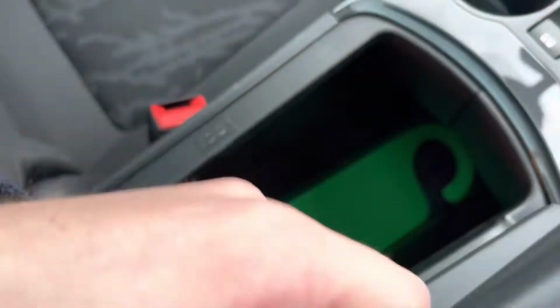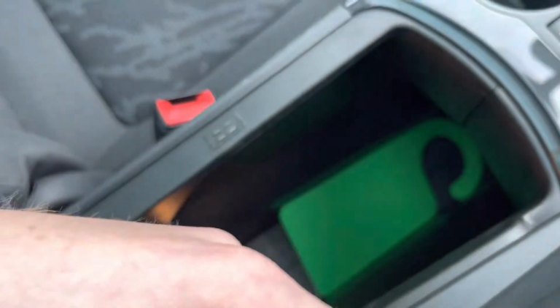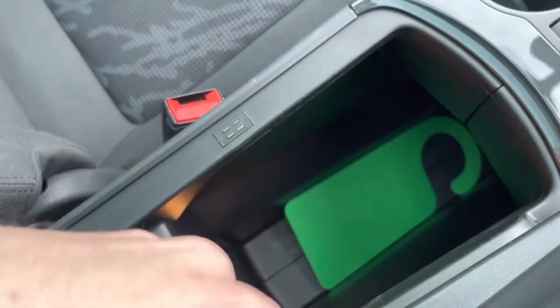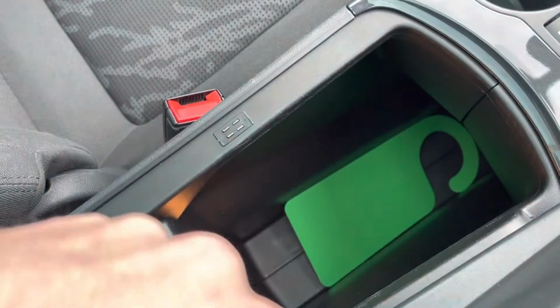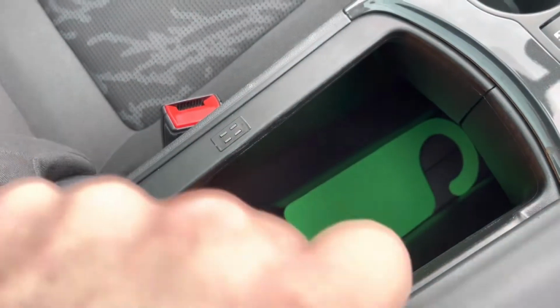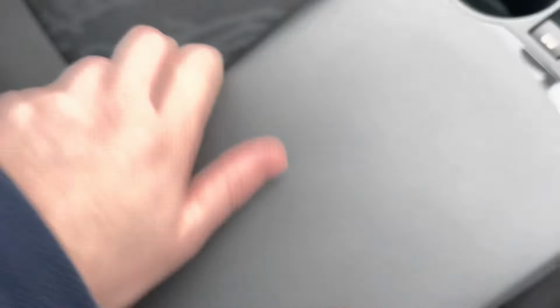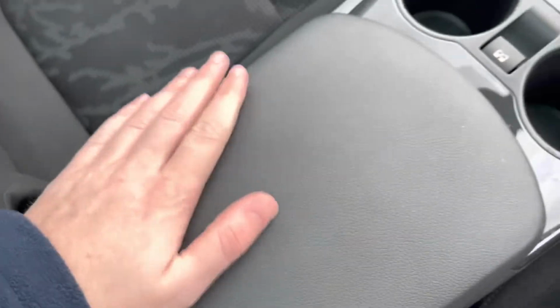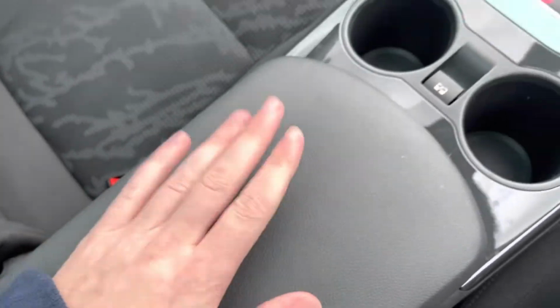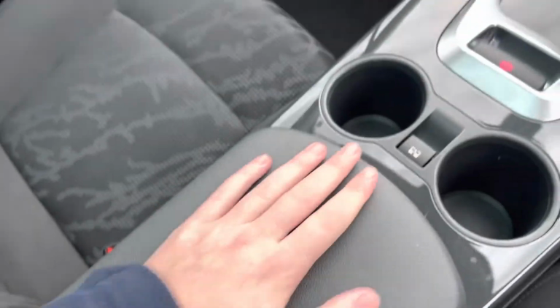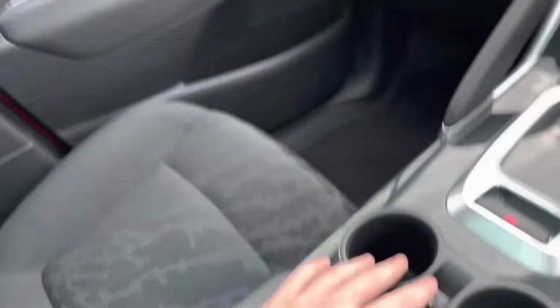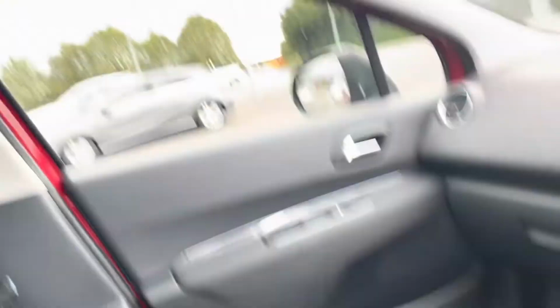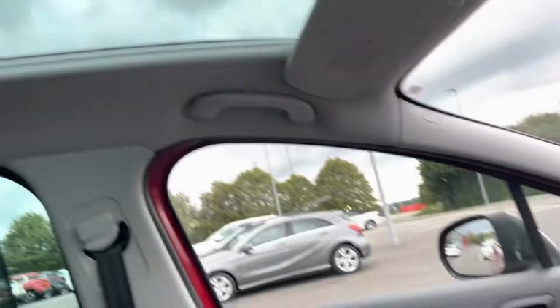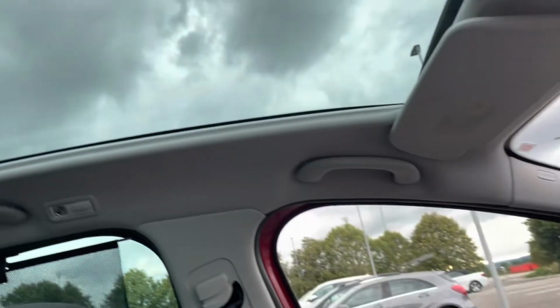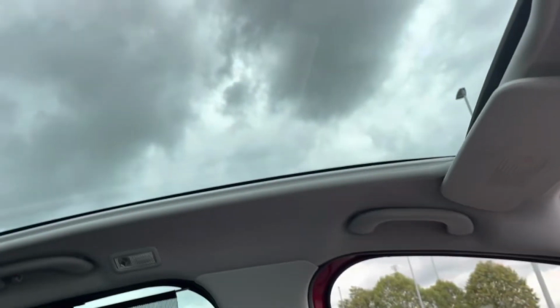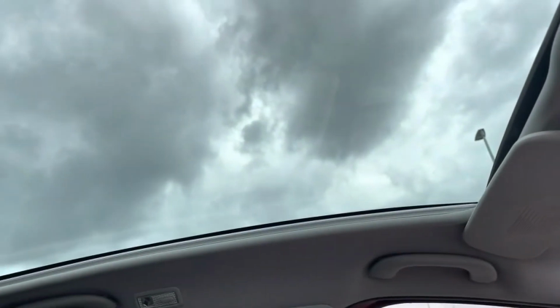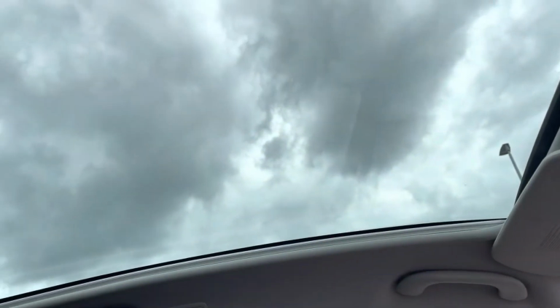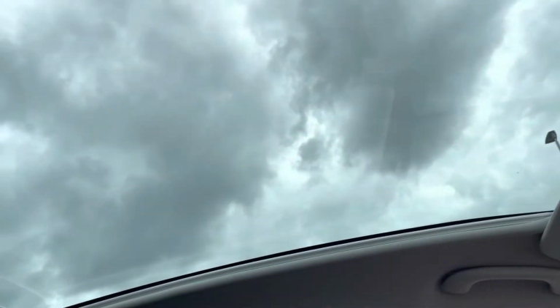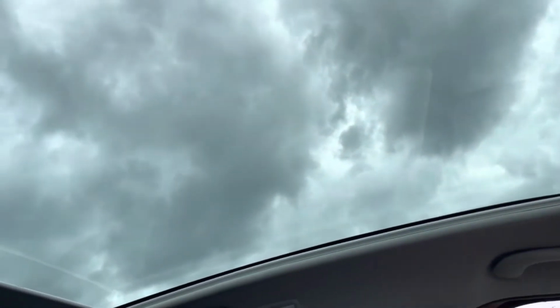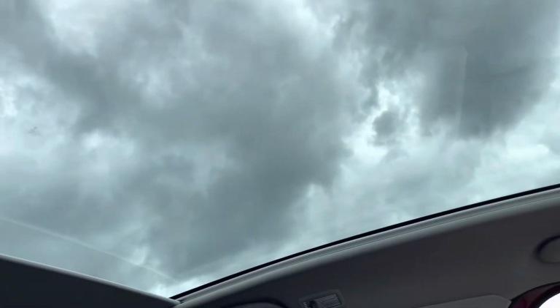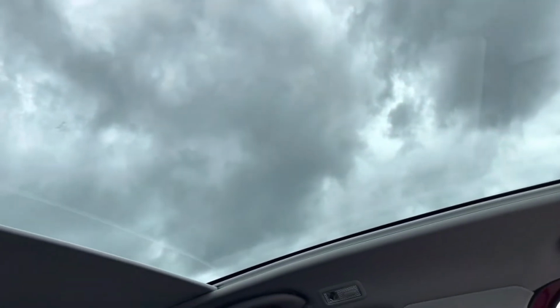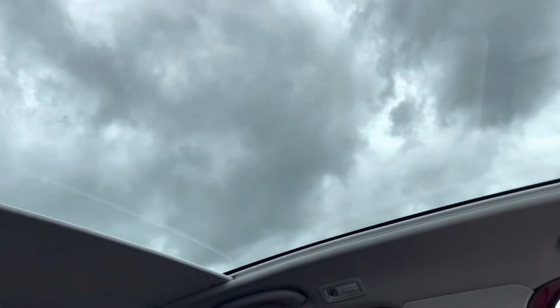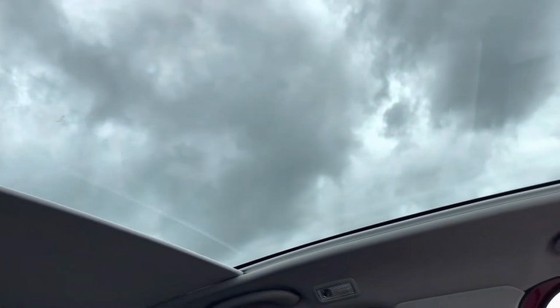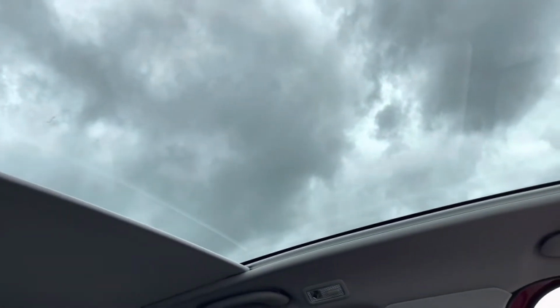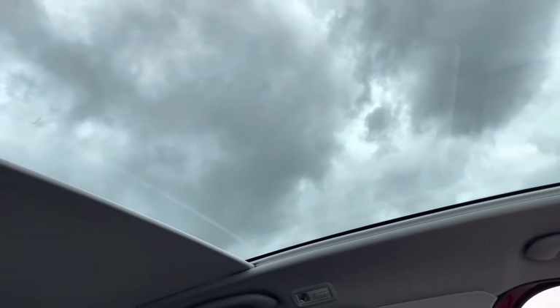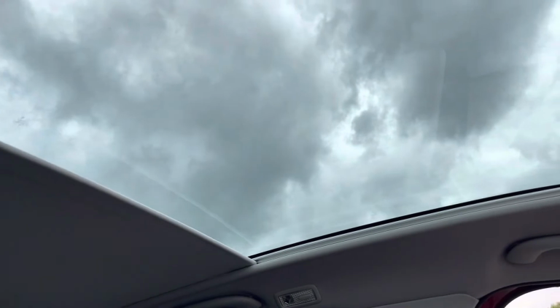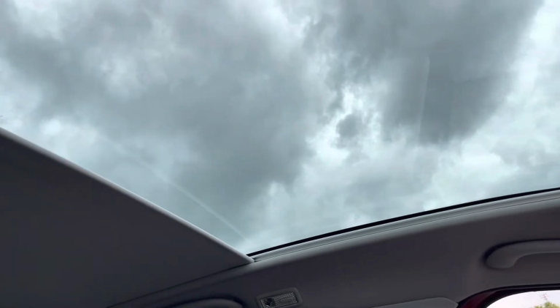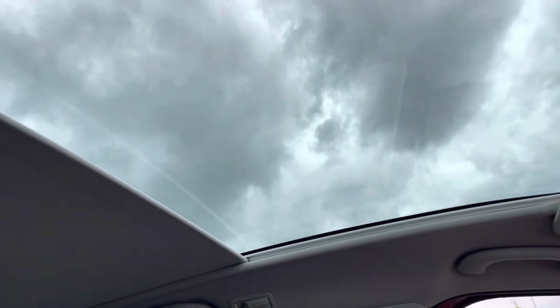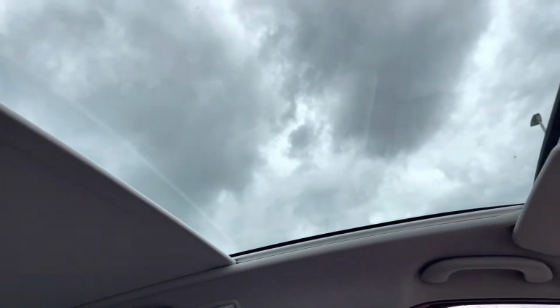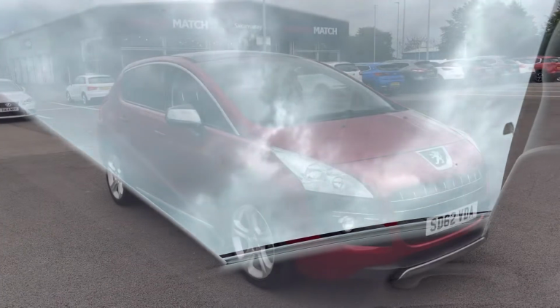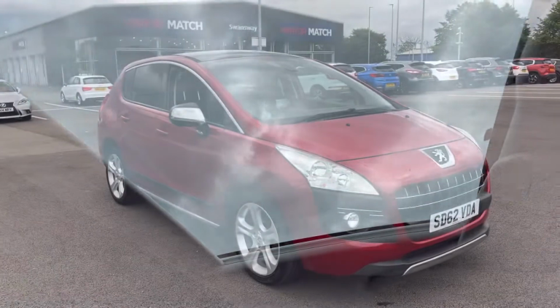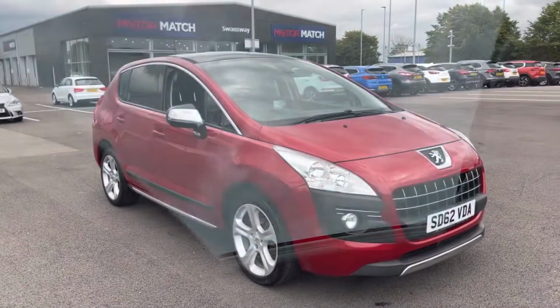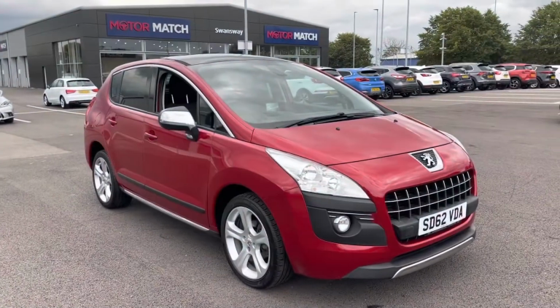There's additional storage space inside the armrest, and the car also comes with a panoramic roof, which is very nice for letting a lot of natural light into the front of the car.